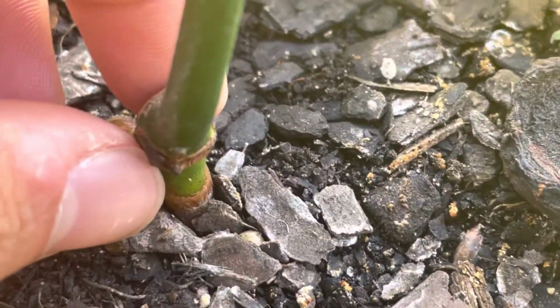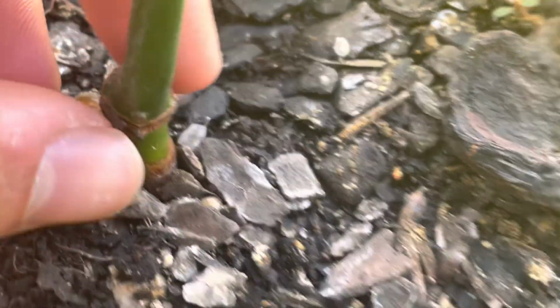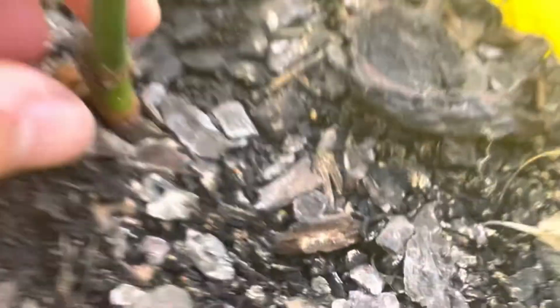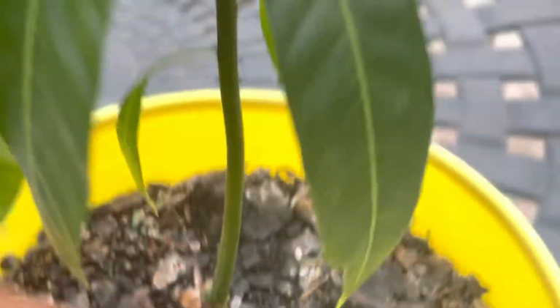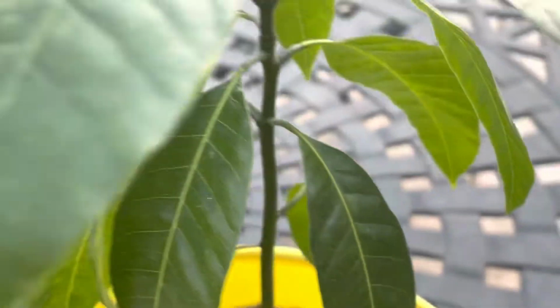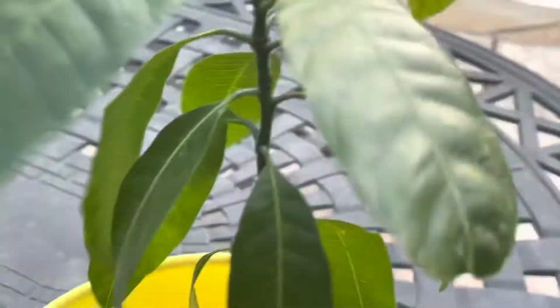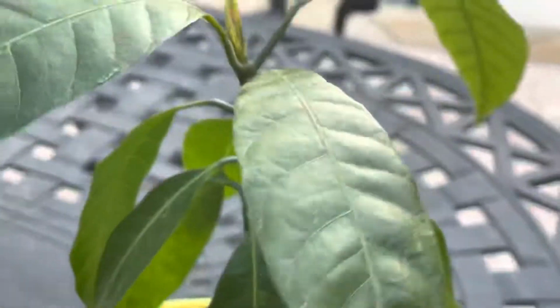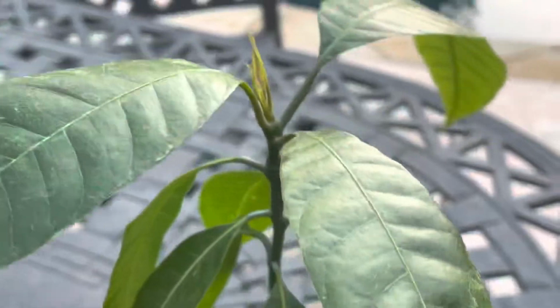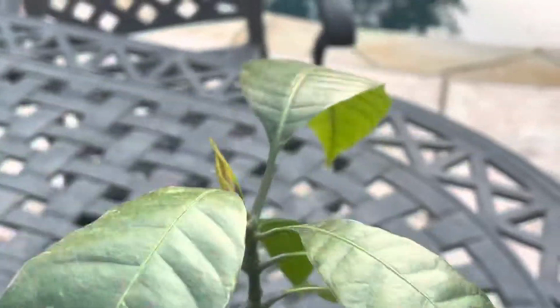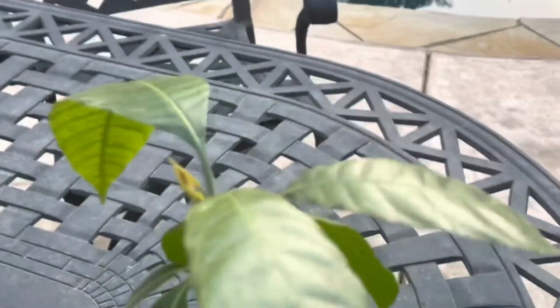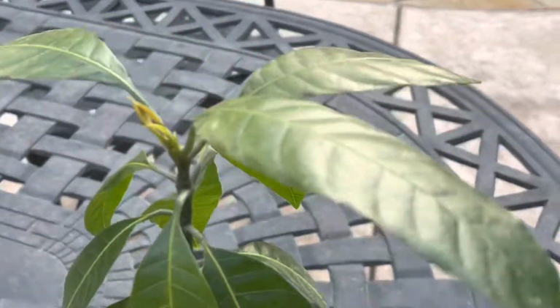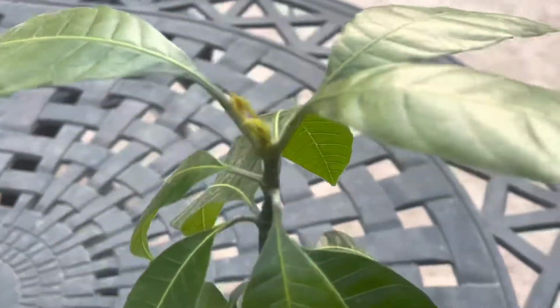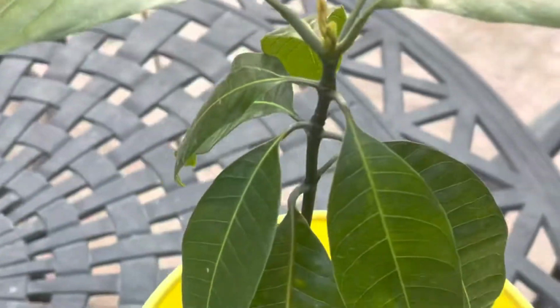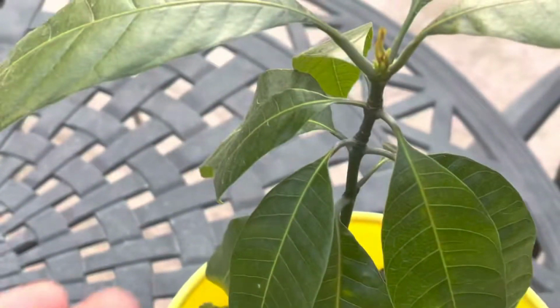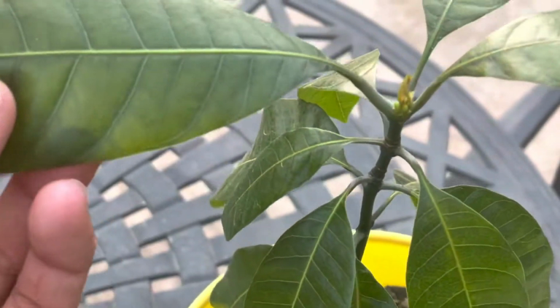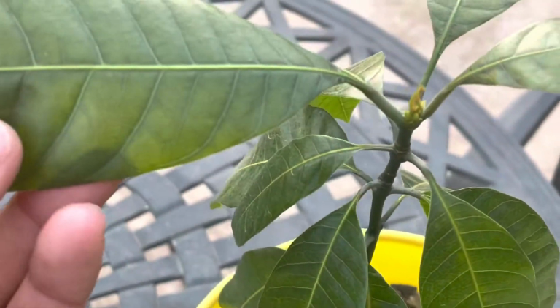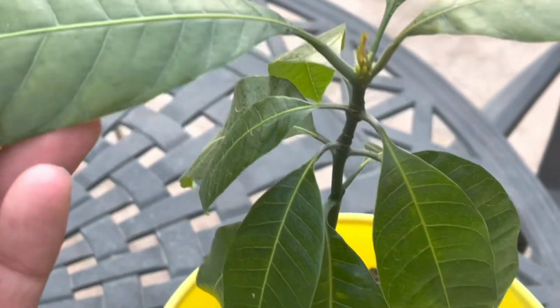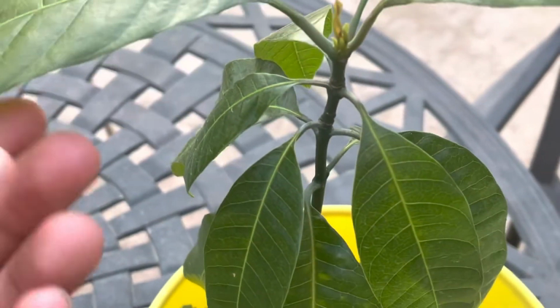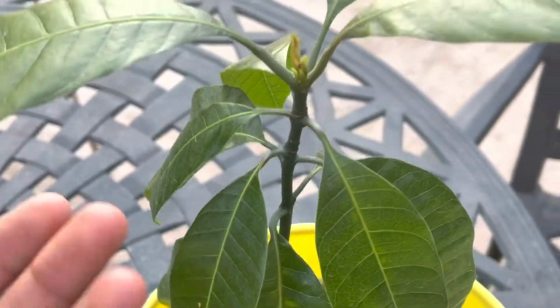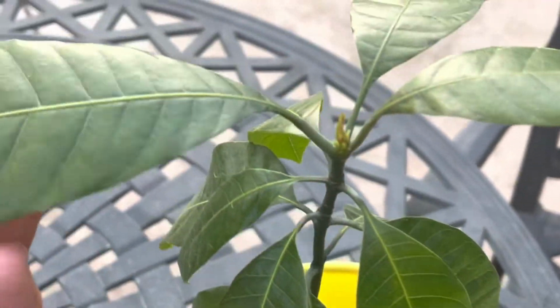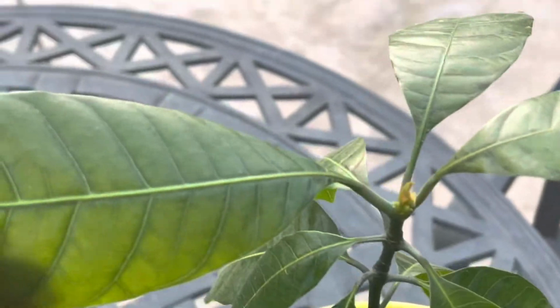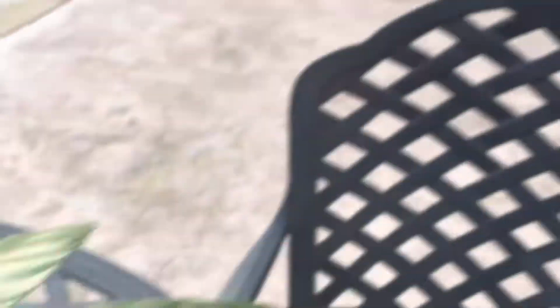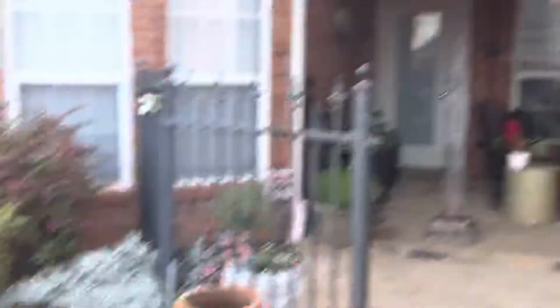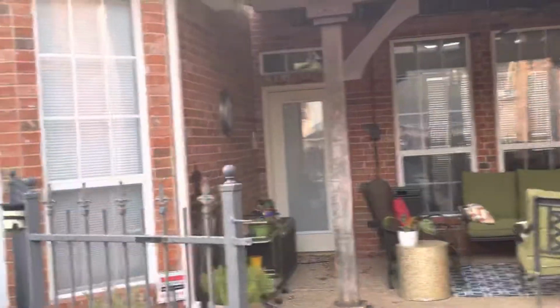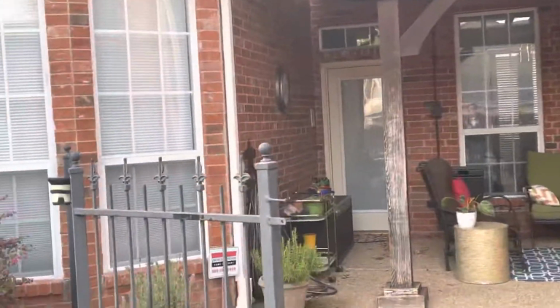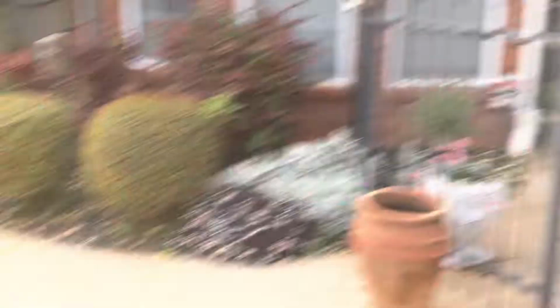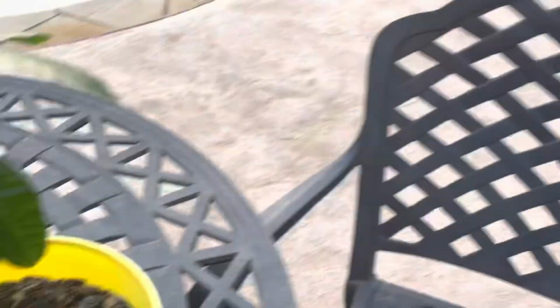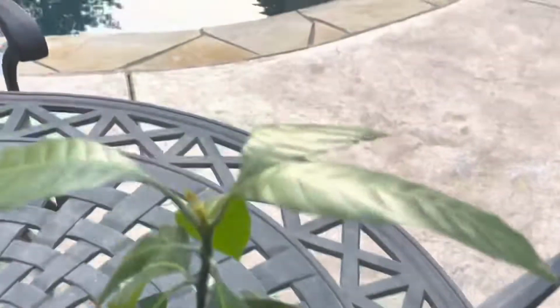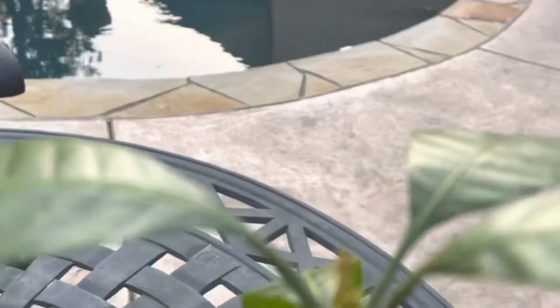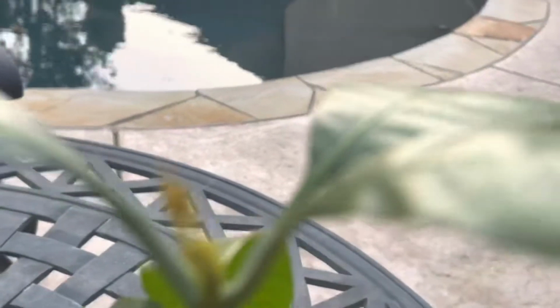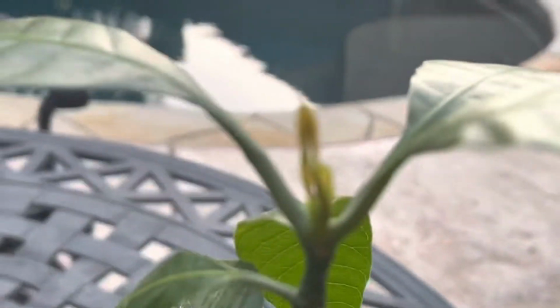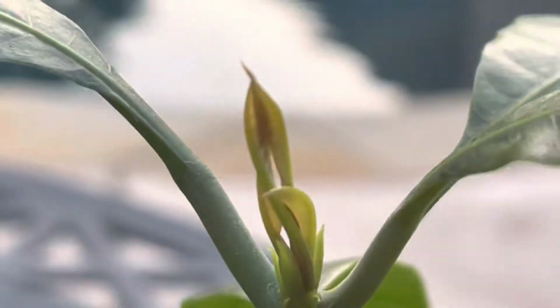Very nice, strong root system. I put him out in full sun for a few days. He didn't really like it, so he's underneath the shade for a while. And he seems to respond by growing.